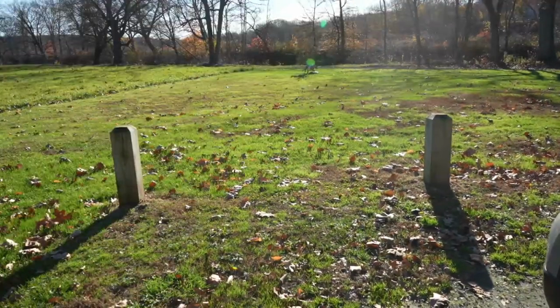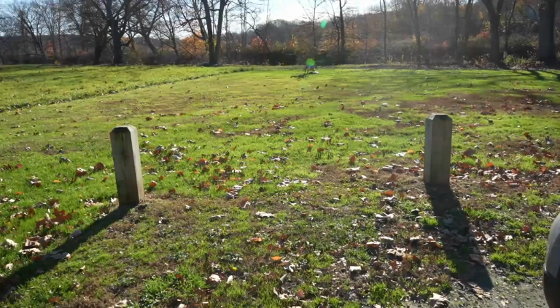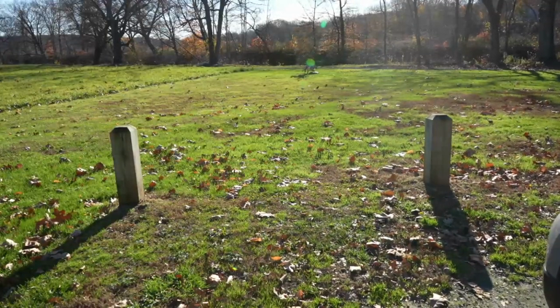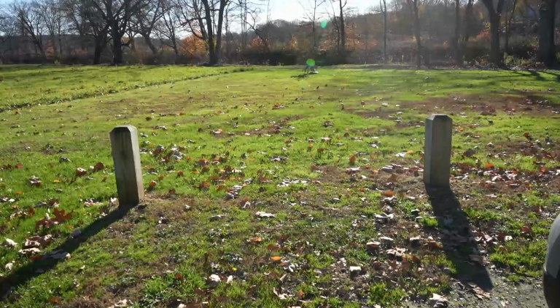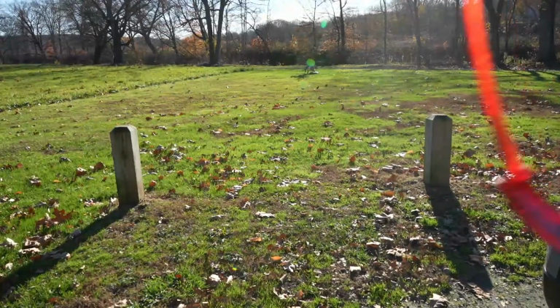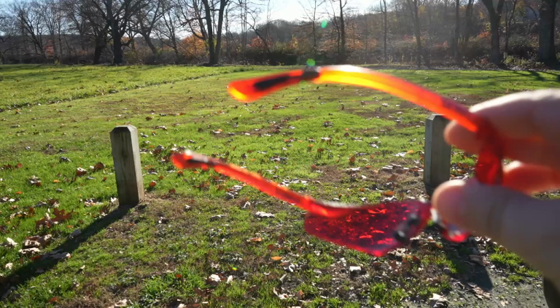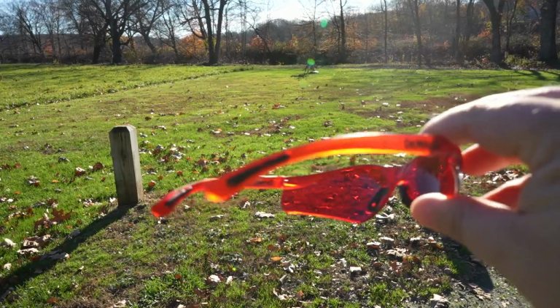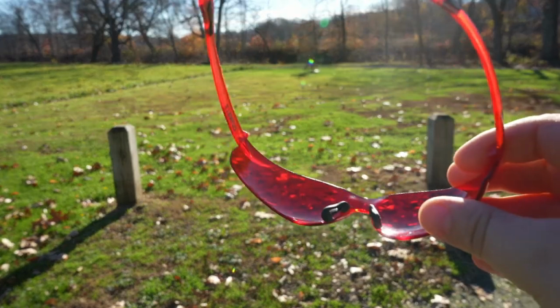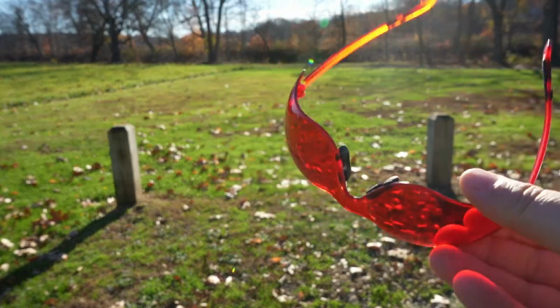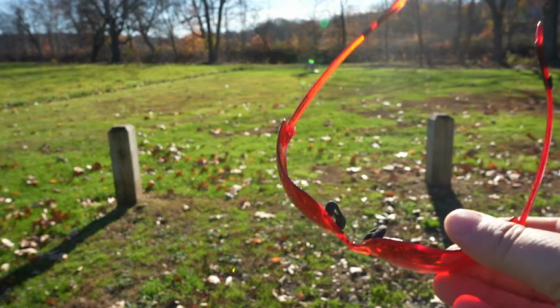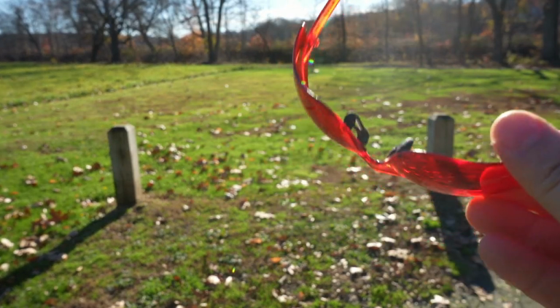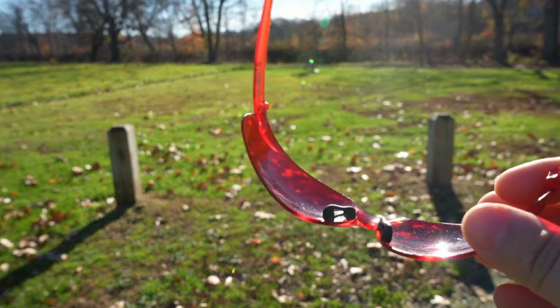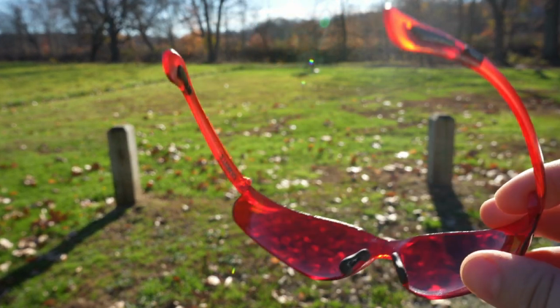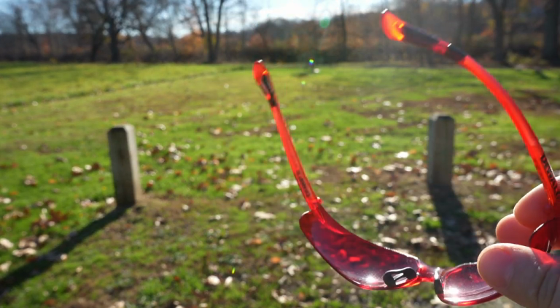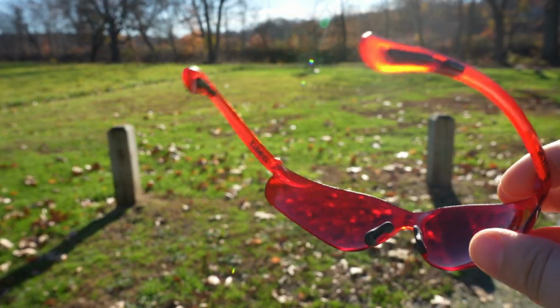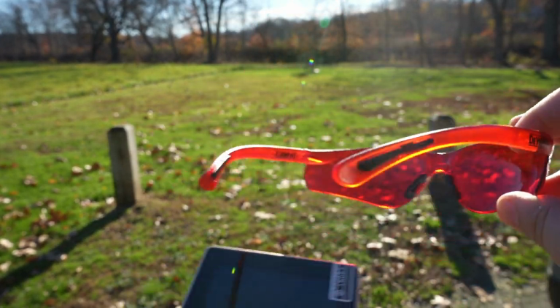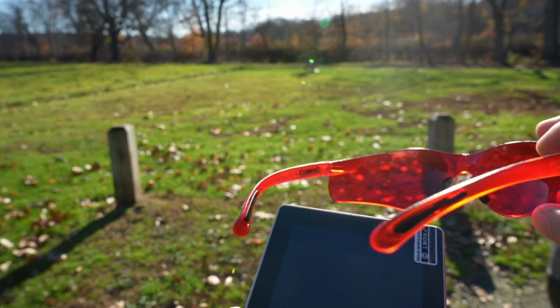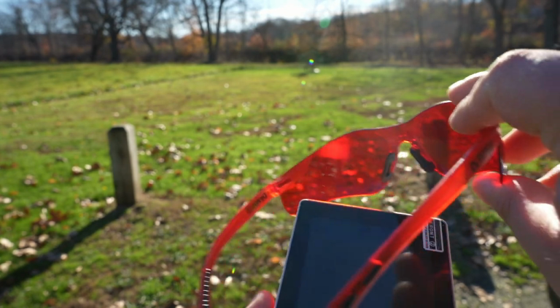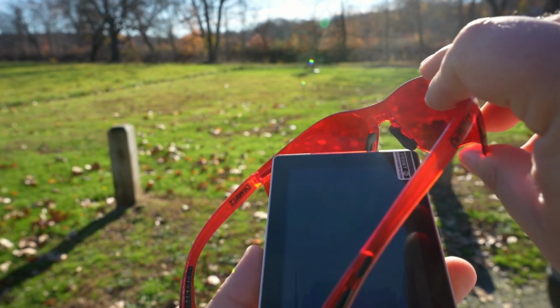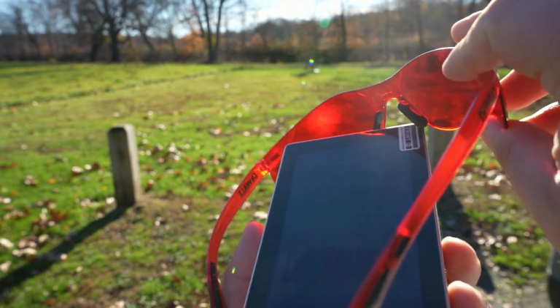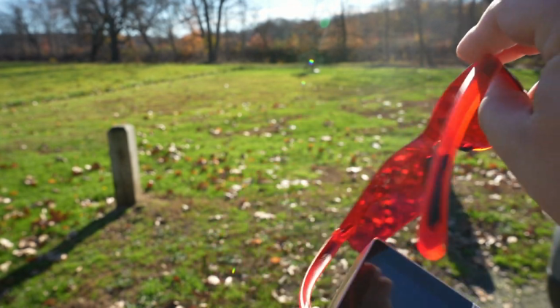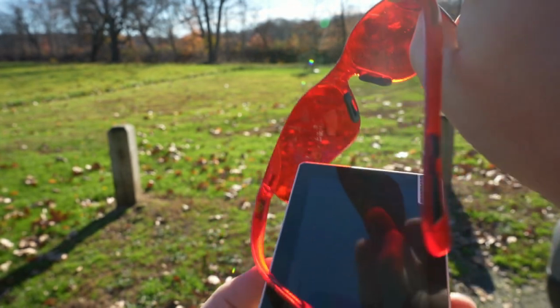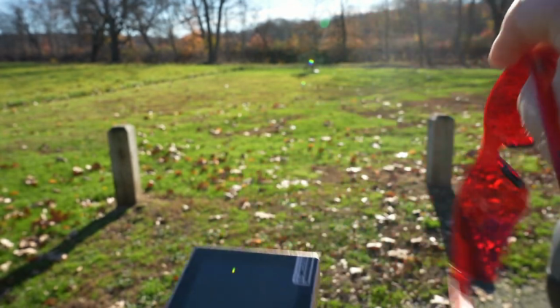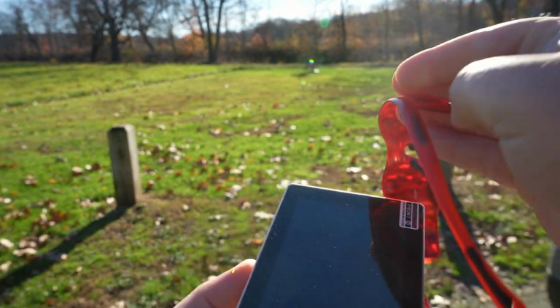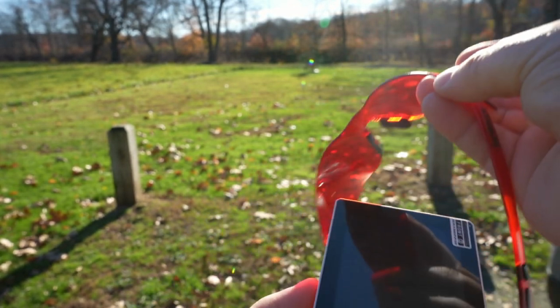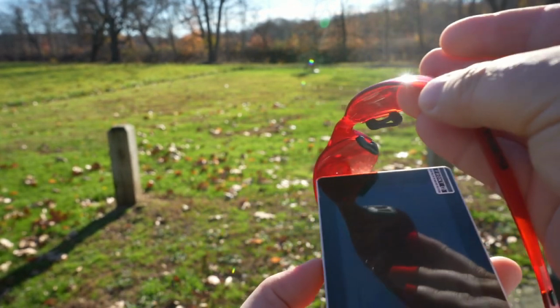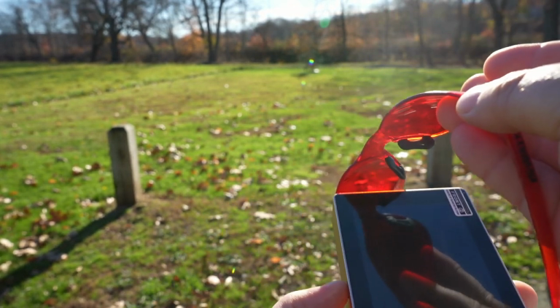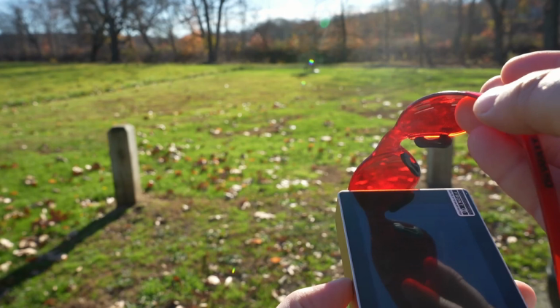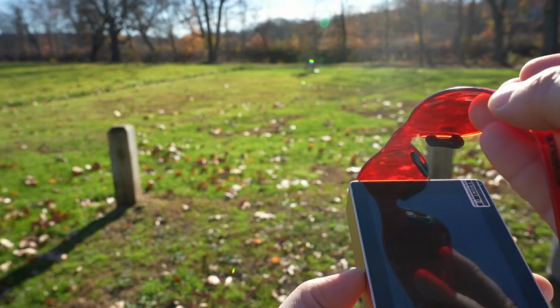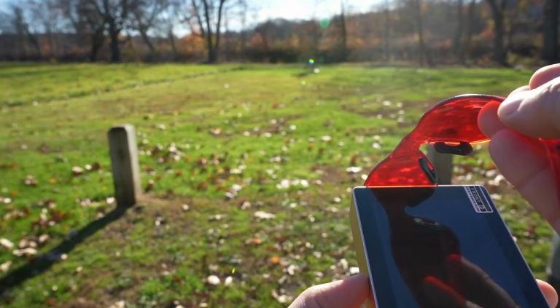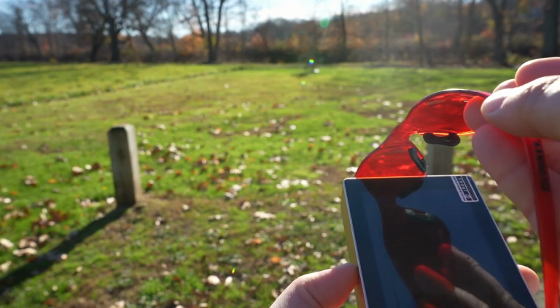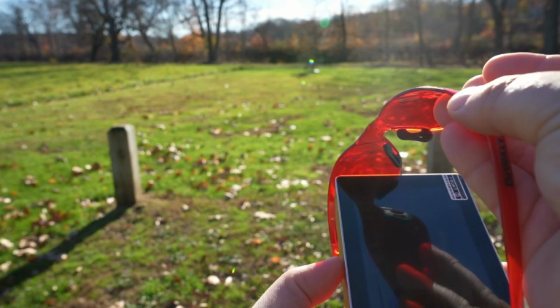Now we'll do something fun — we'll put on our blue-blocking glasses, the red ones. That'll block all the visible light up to red and near-infrared, so we can get a filtered view of what red and near-infrared comes from the sun.